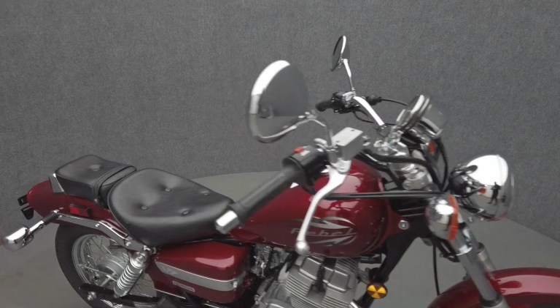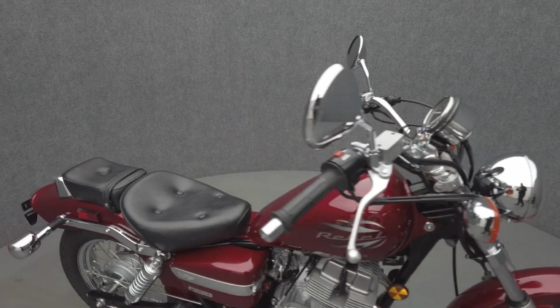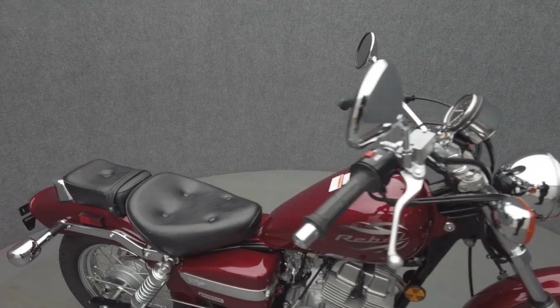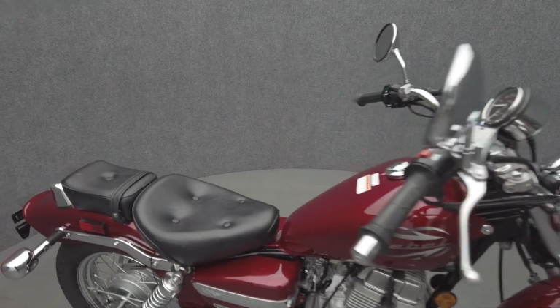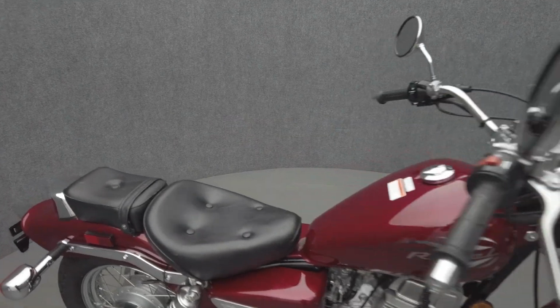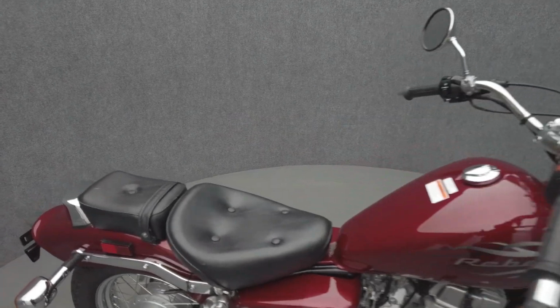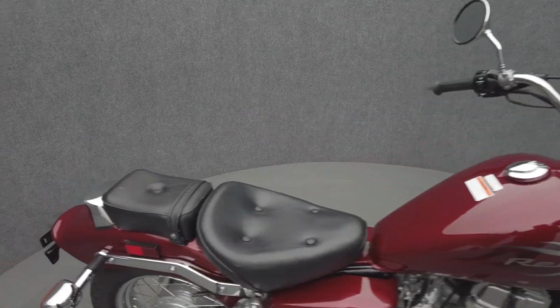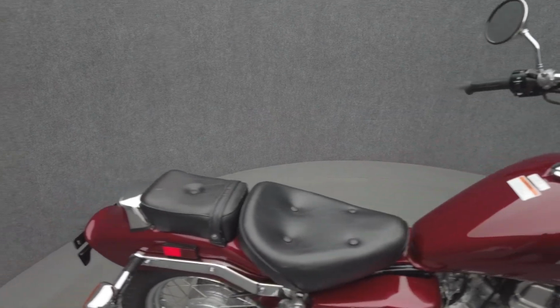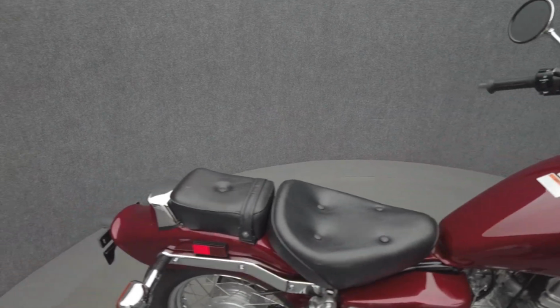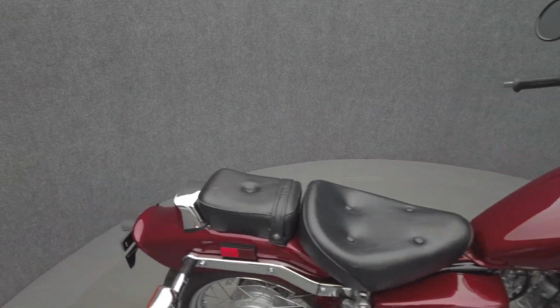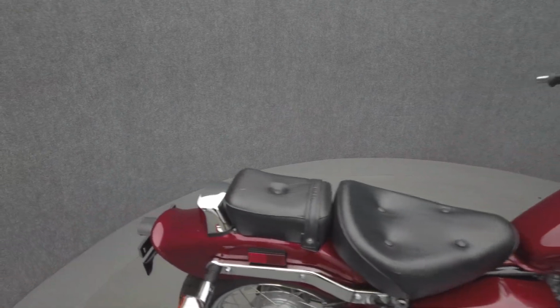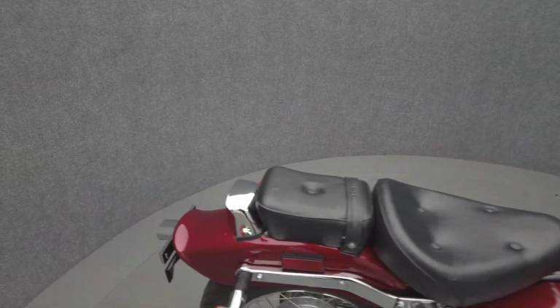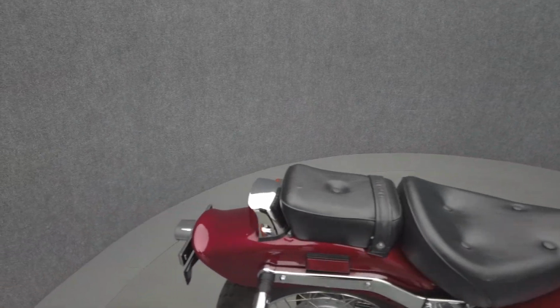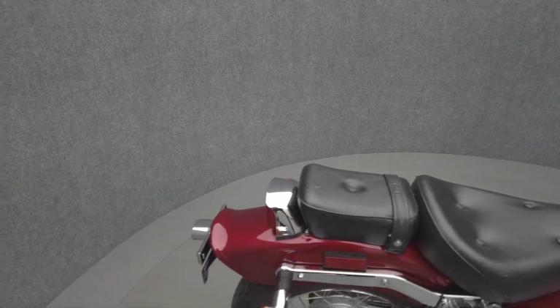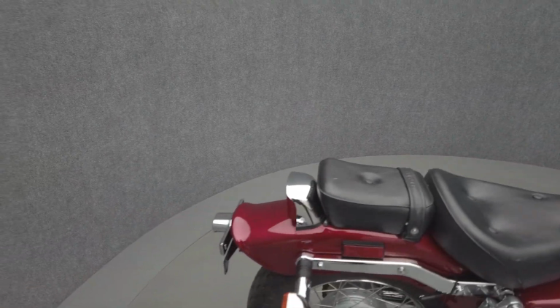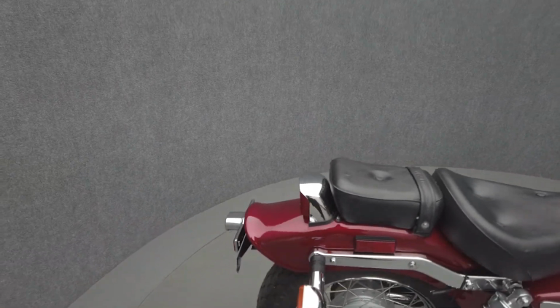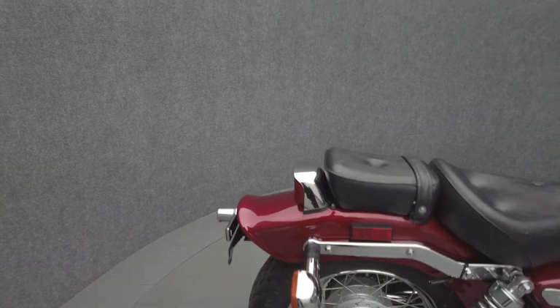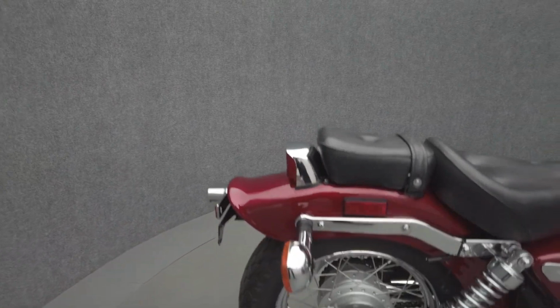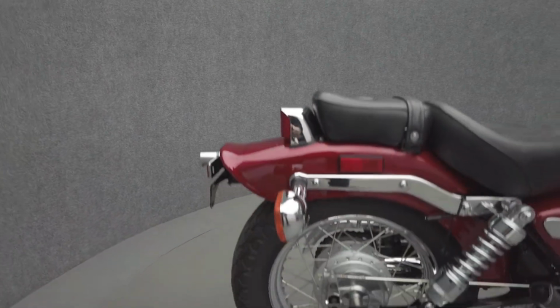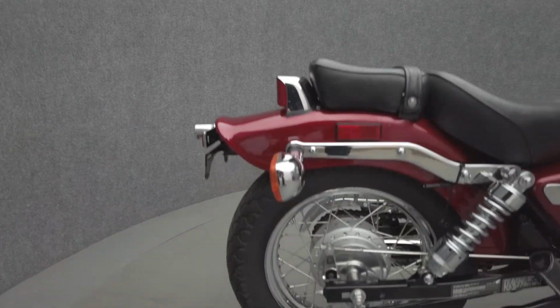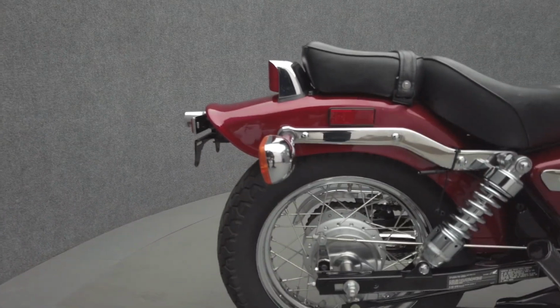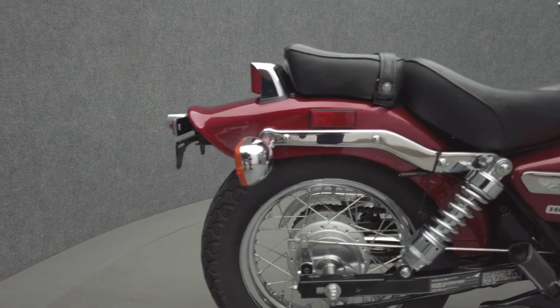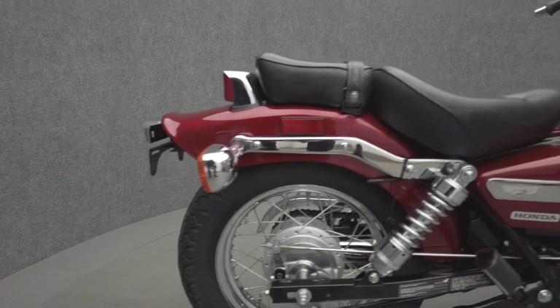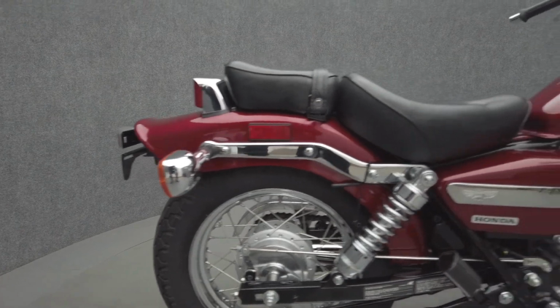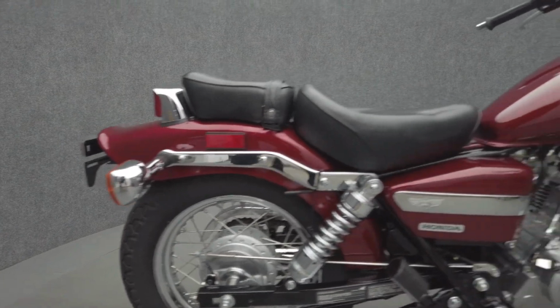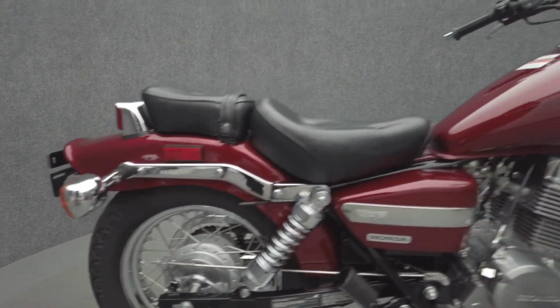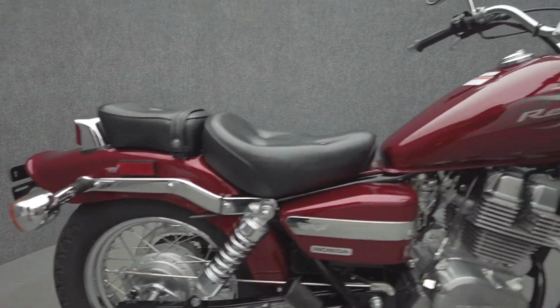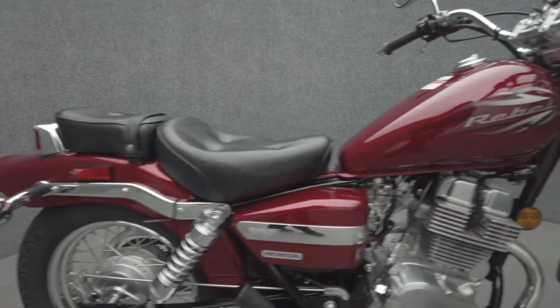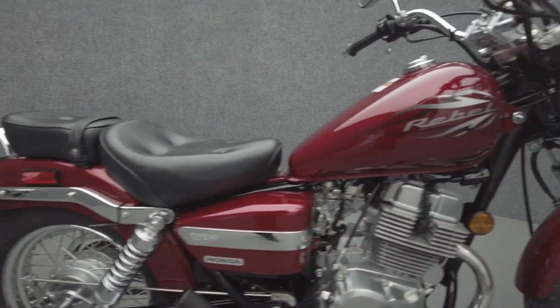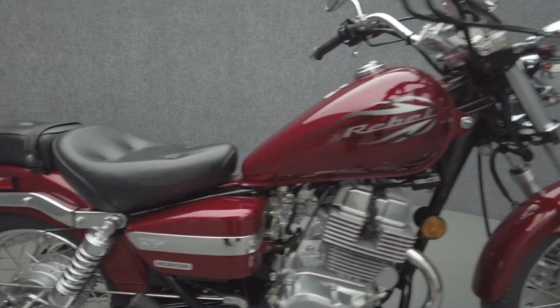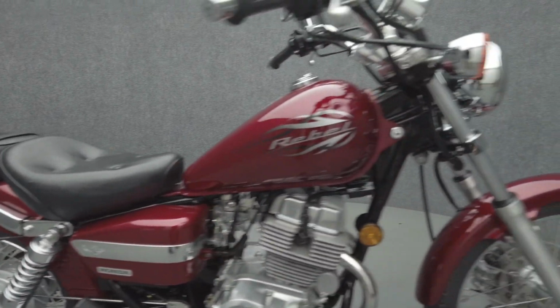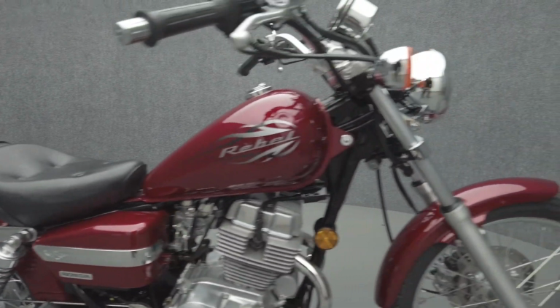Not every bike needs a massive motor to be enjoyed, and the Rebel was built with that sentiment in mind, offering new and experienced riders an enjoyable, straightforward riding experience.